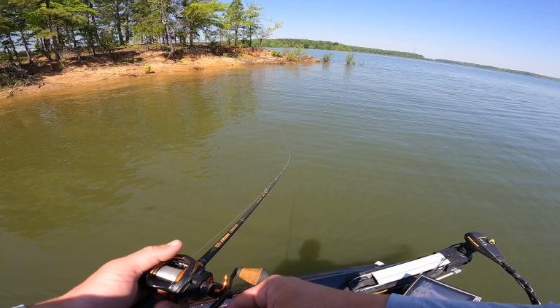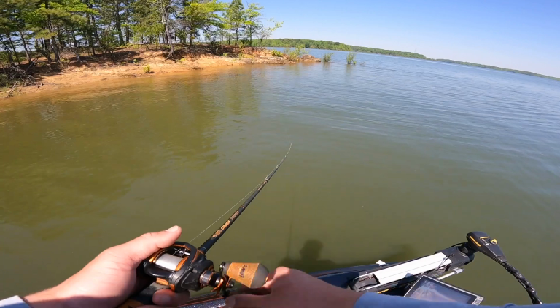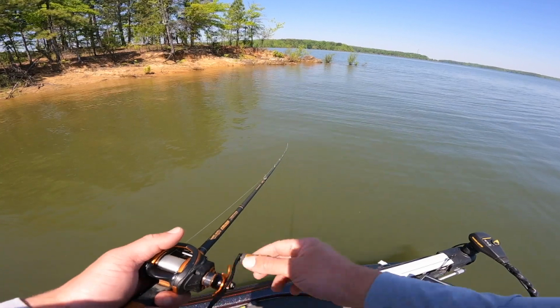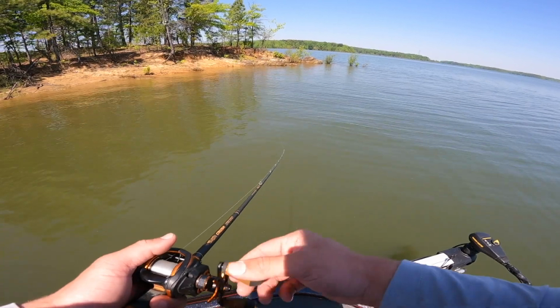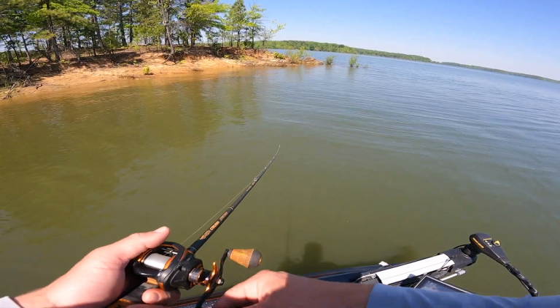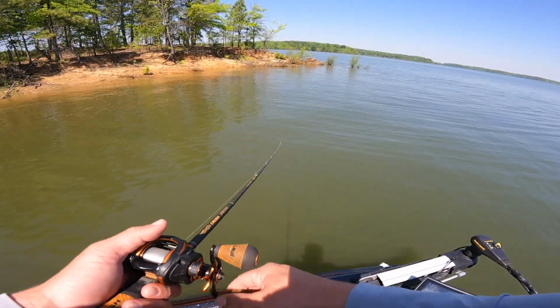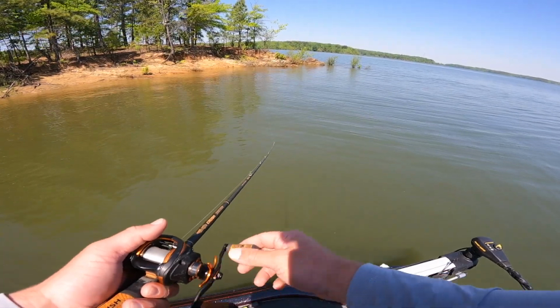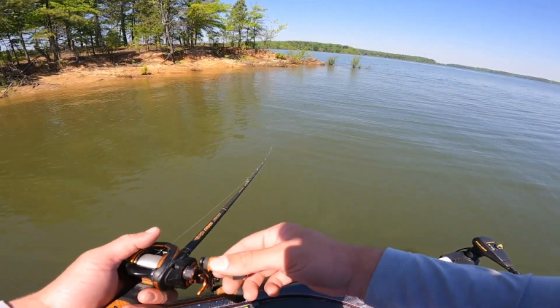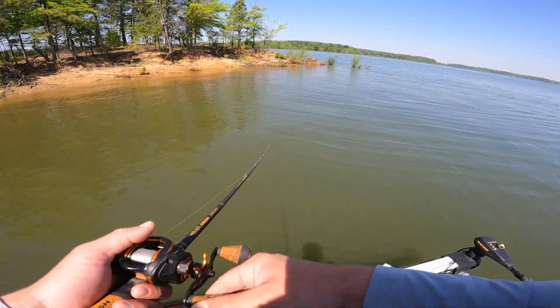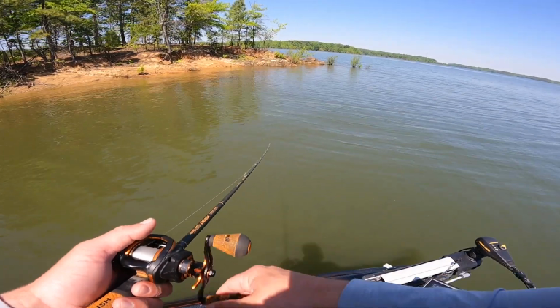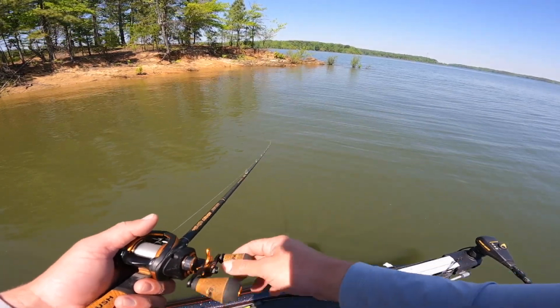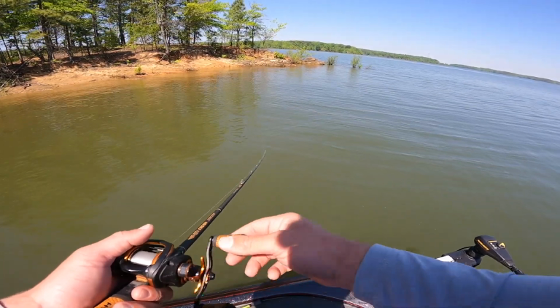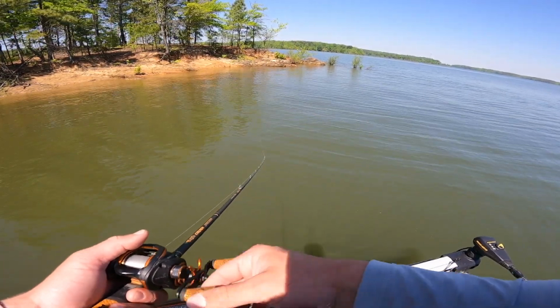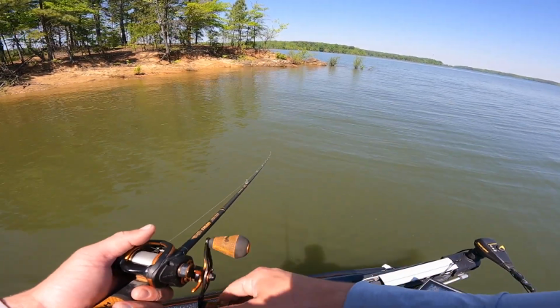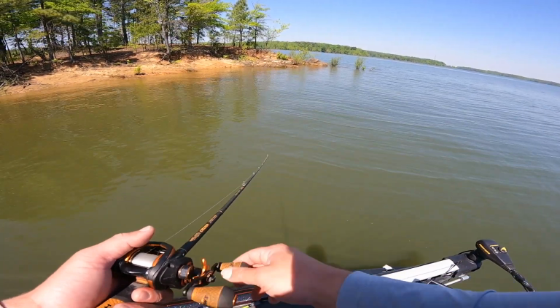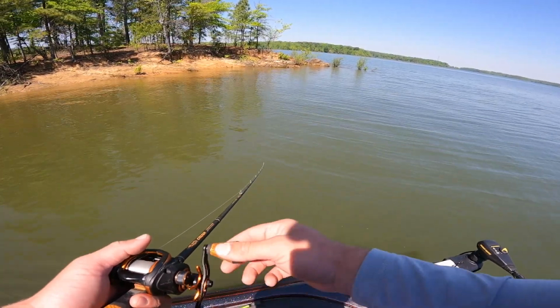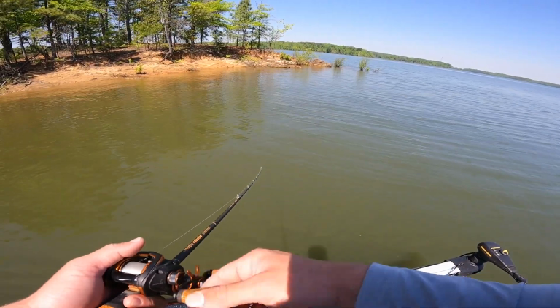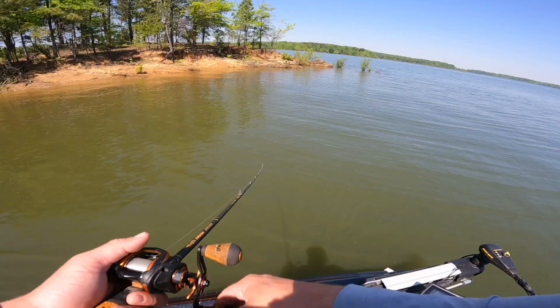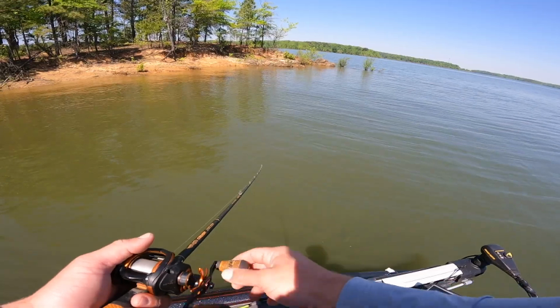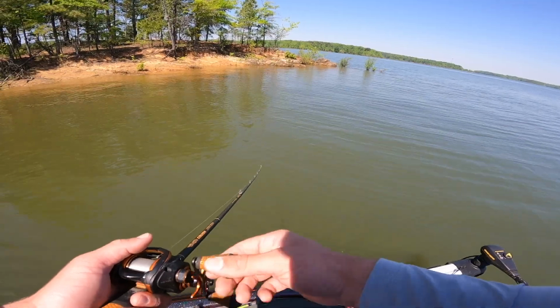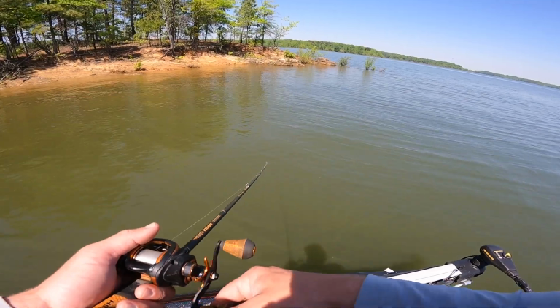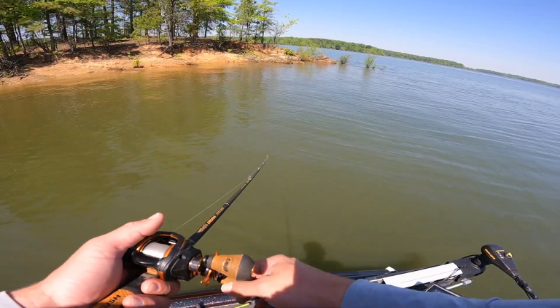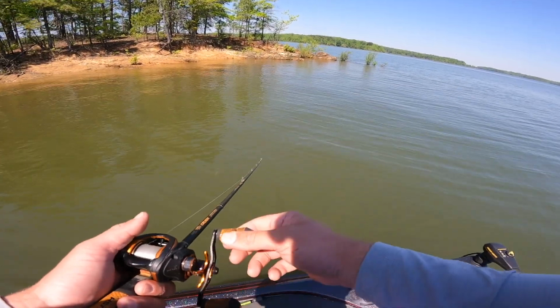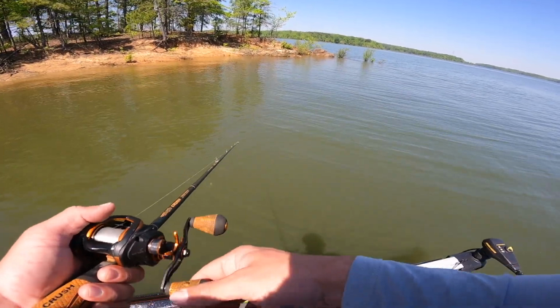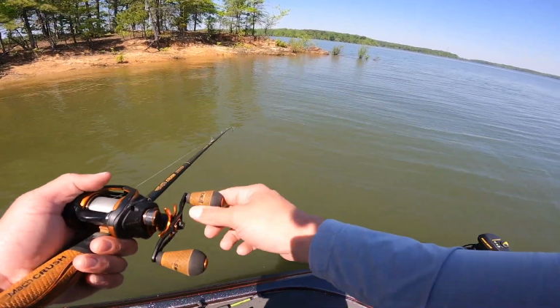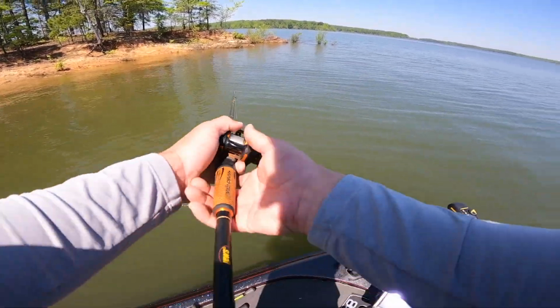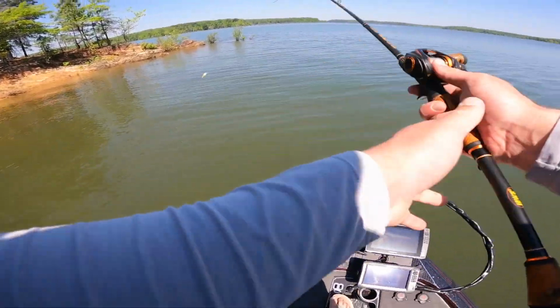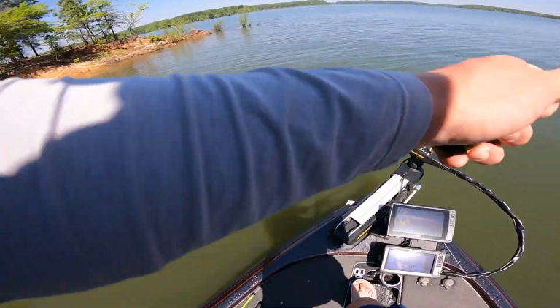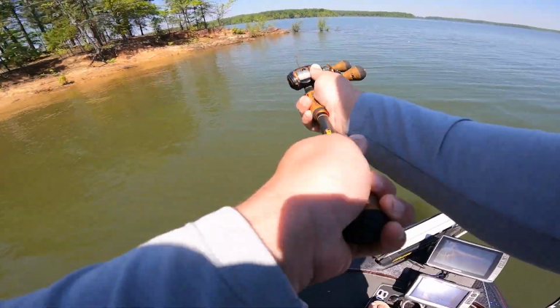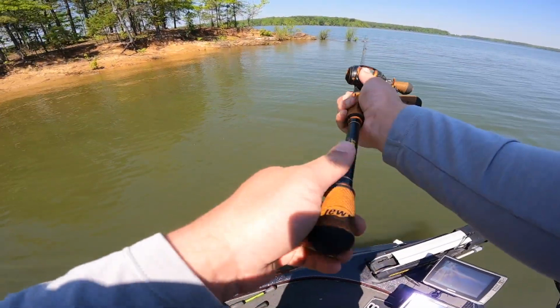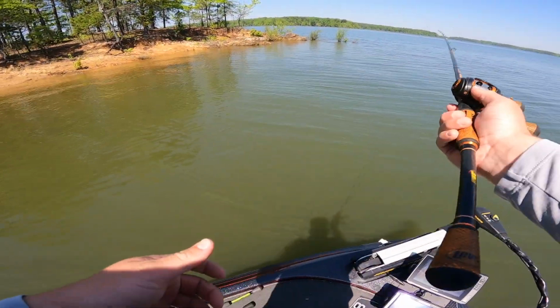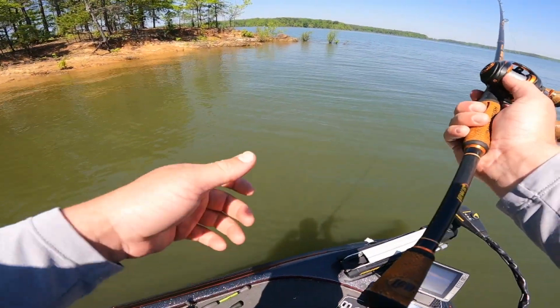I've already had a bite and I've already seen a three pounder. Fish are moved up and it should be good. I'm excited to see what happens today.